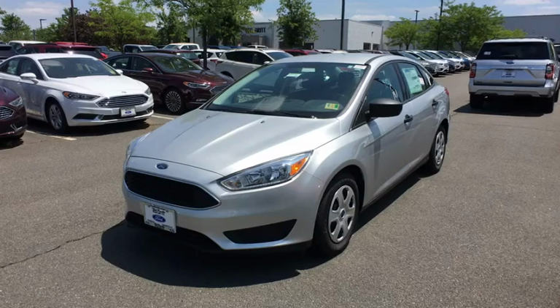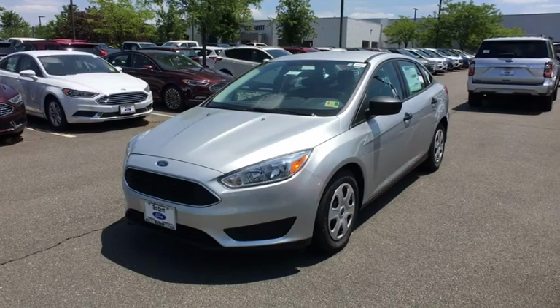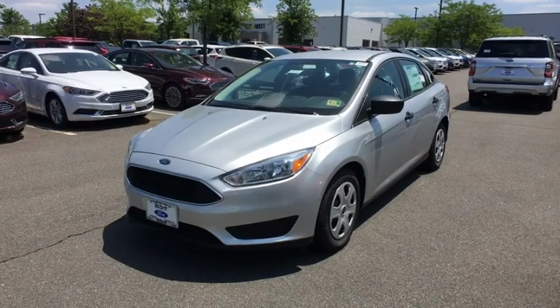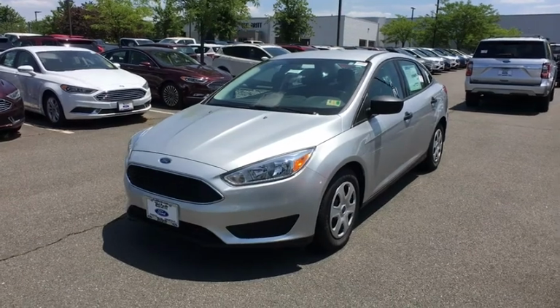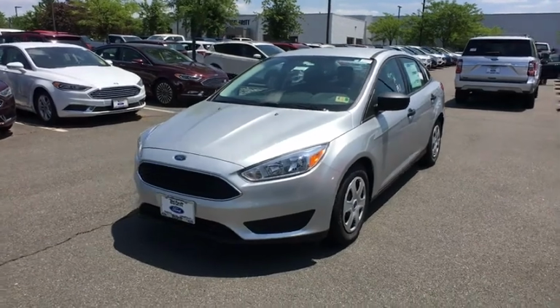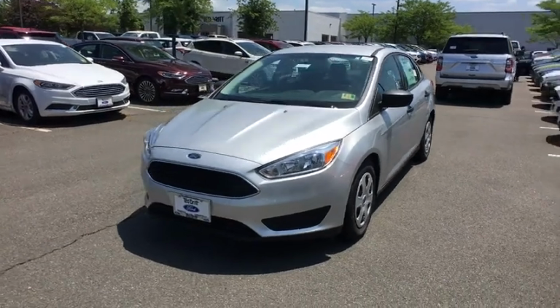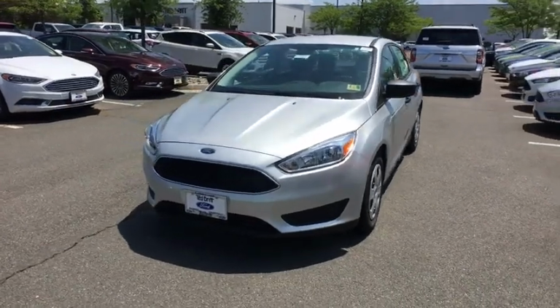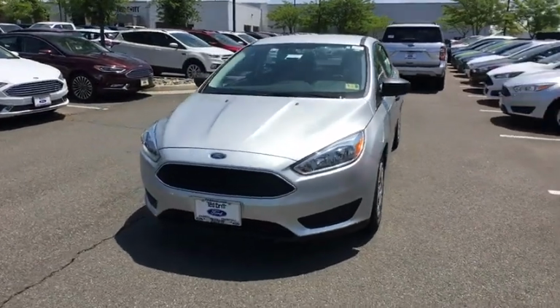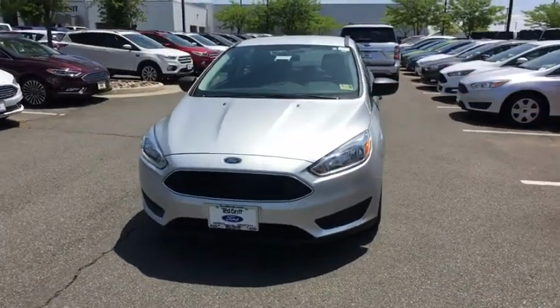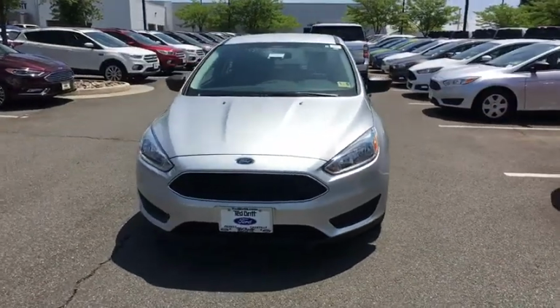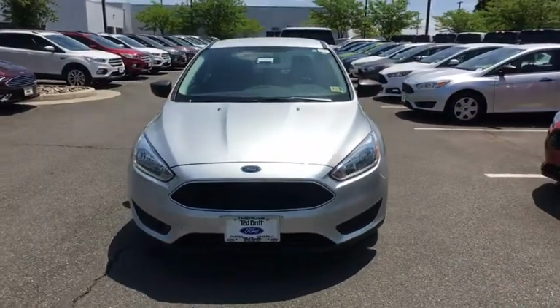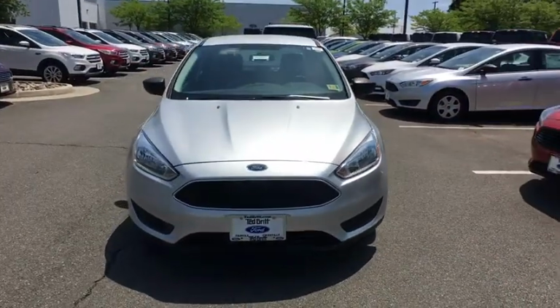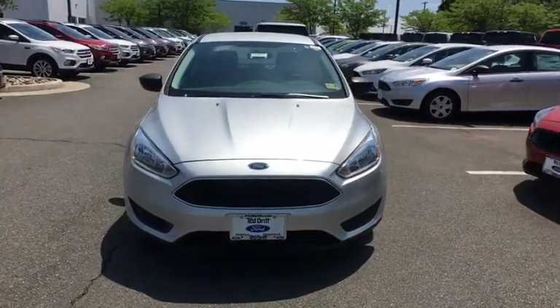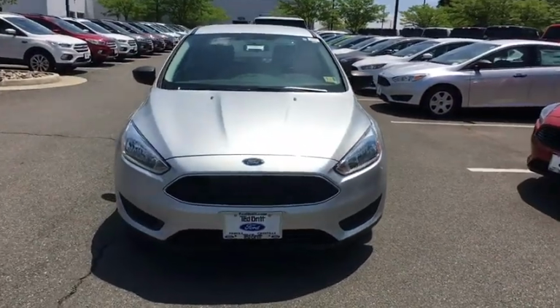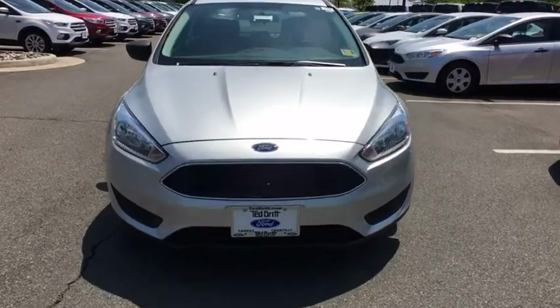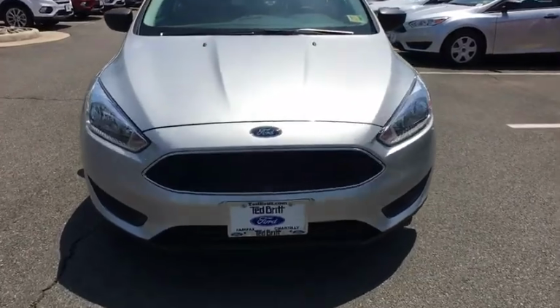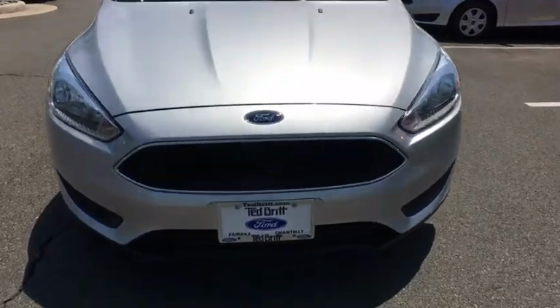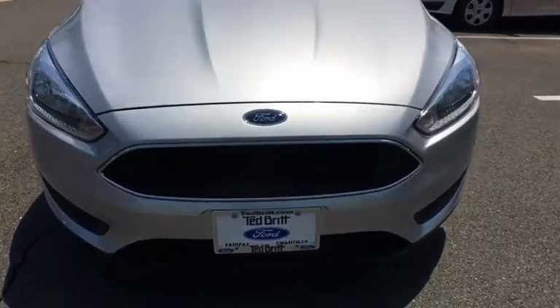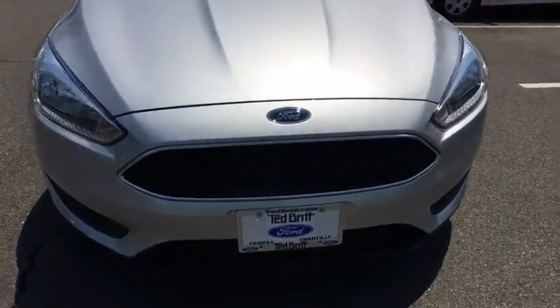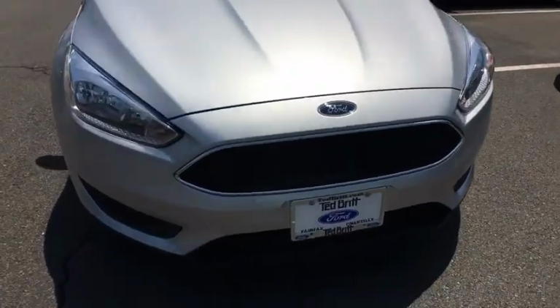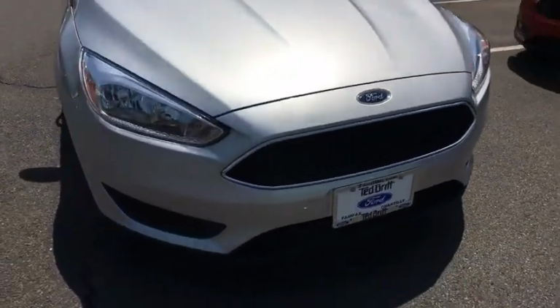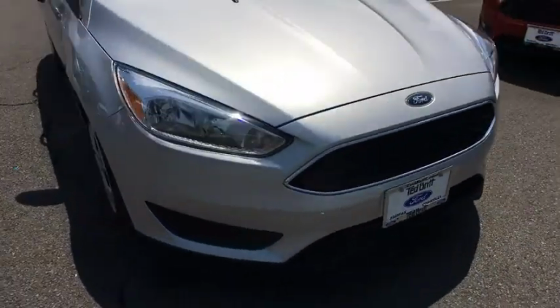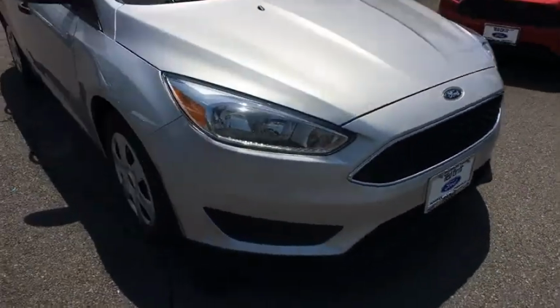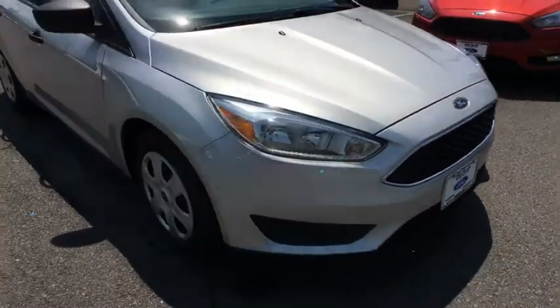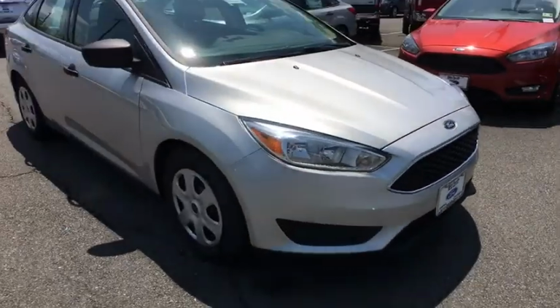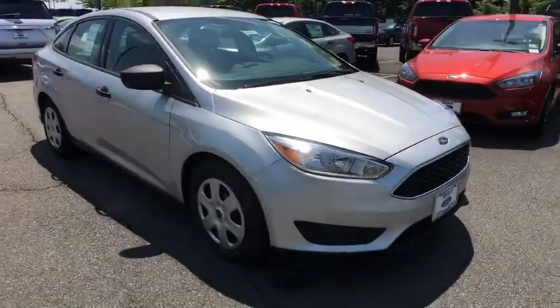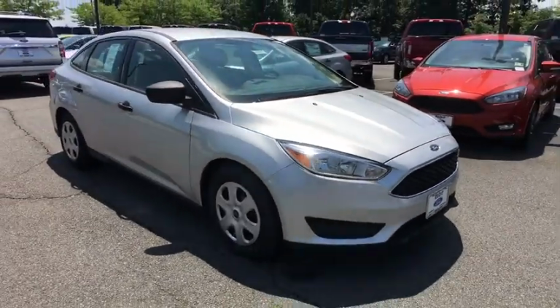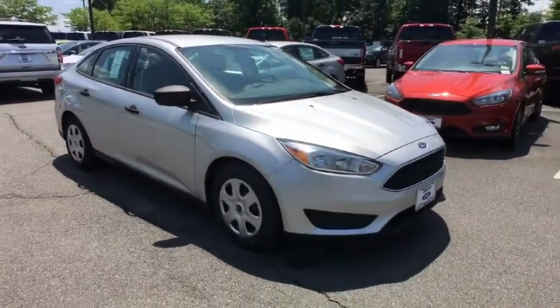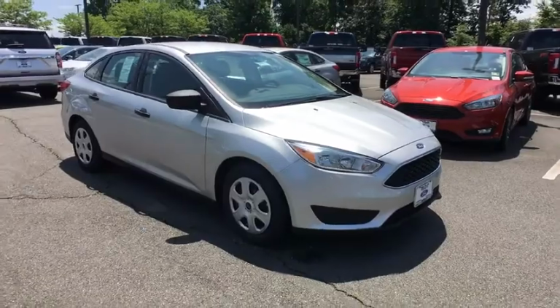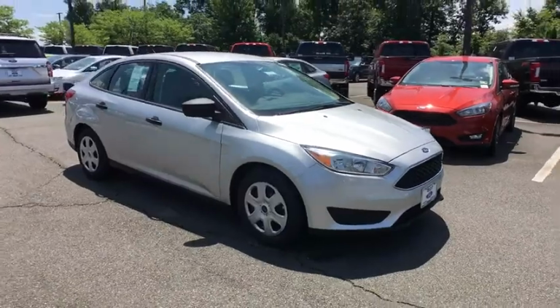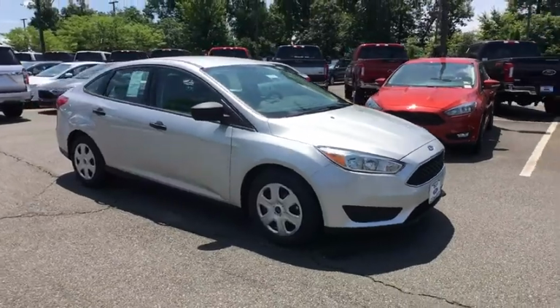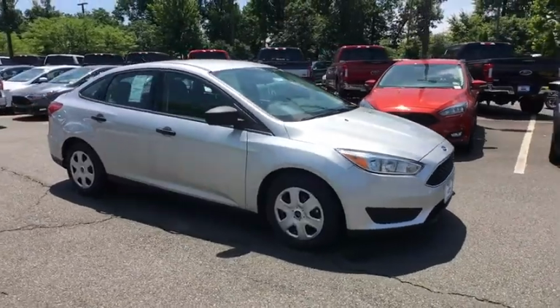2018 Ford Focus. The Focus has more cool tech, more of what you're looking for. From any point of view, more than meets the eye. Here are some of this vehicle's great options.